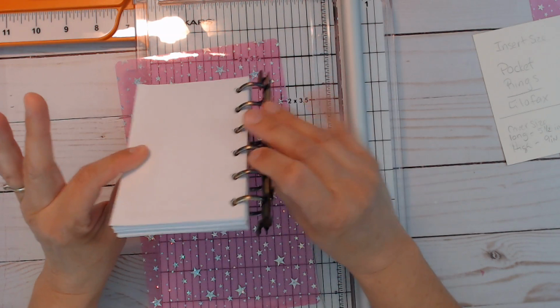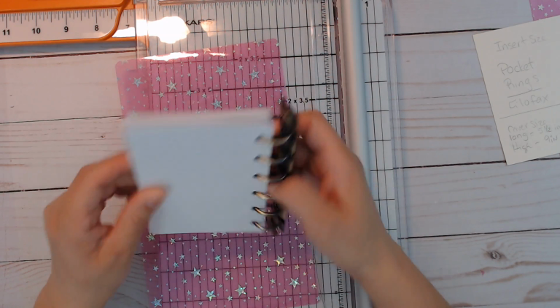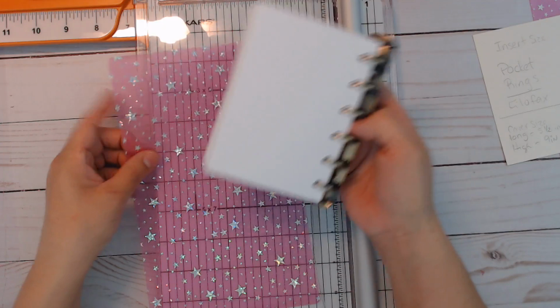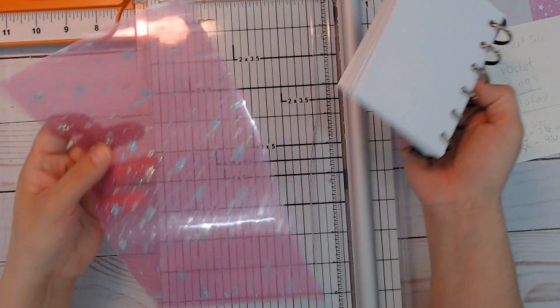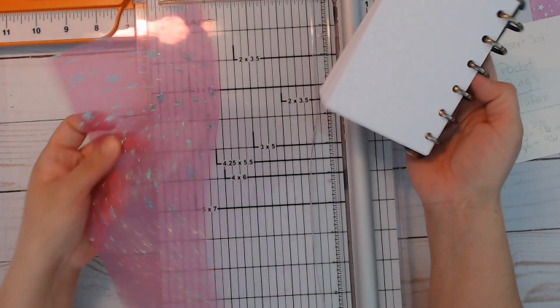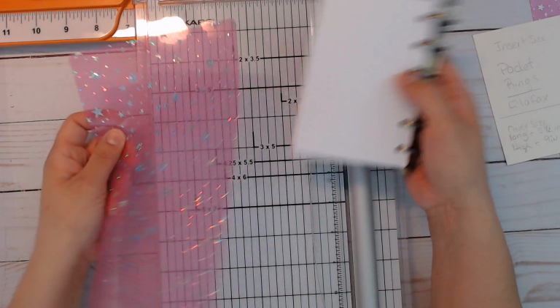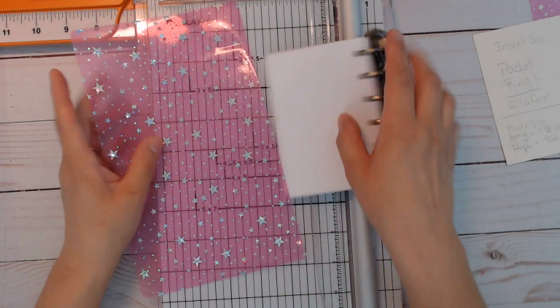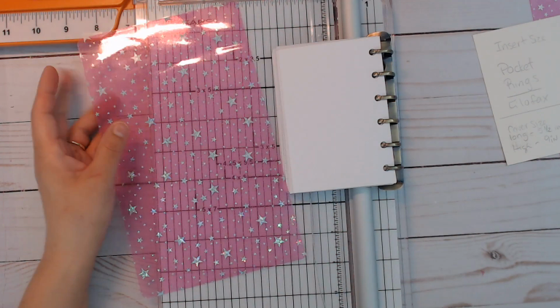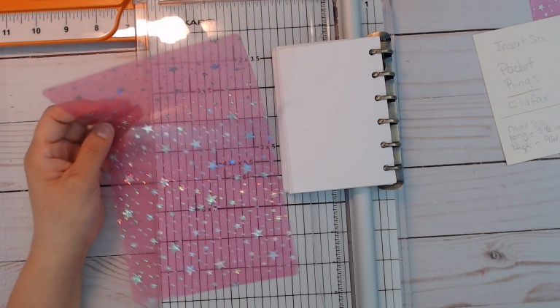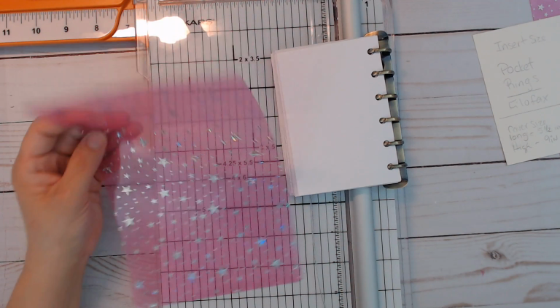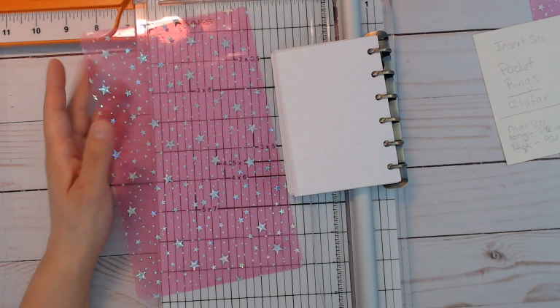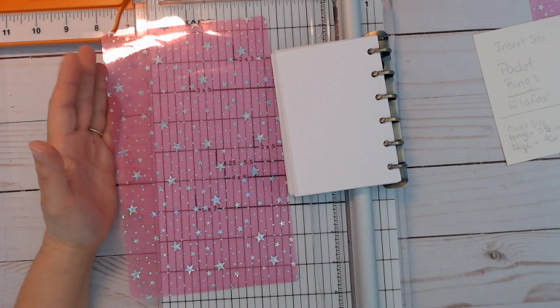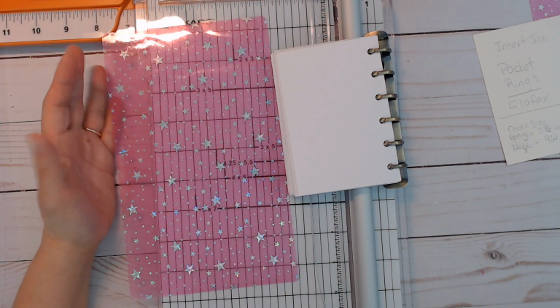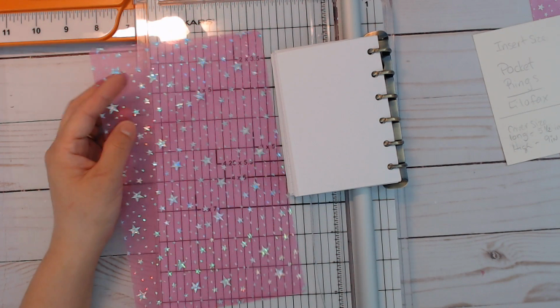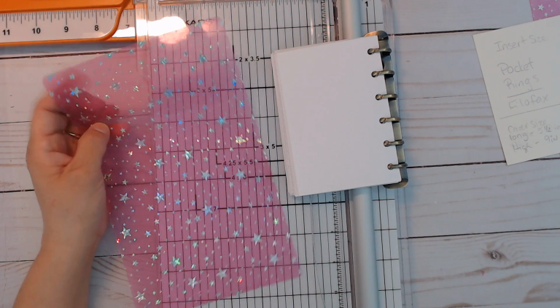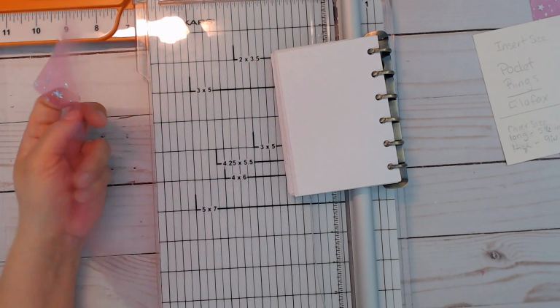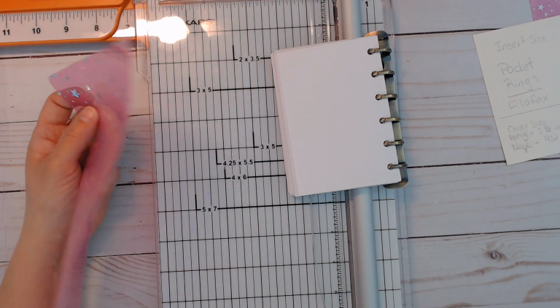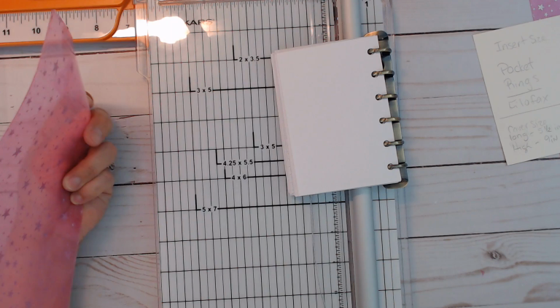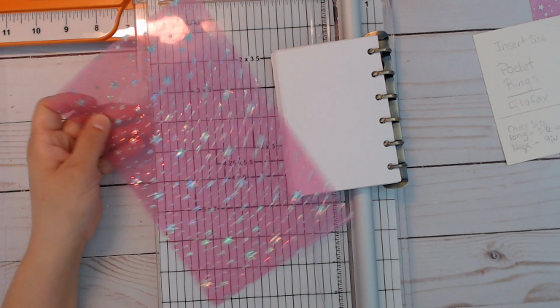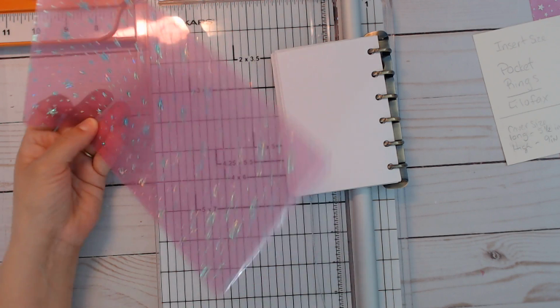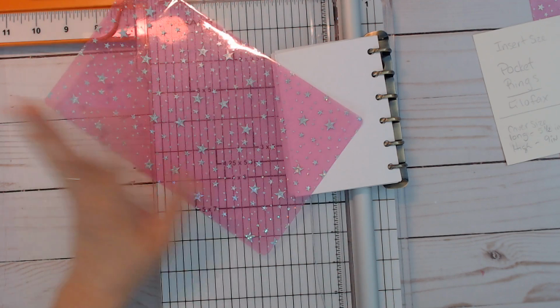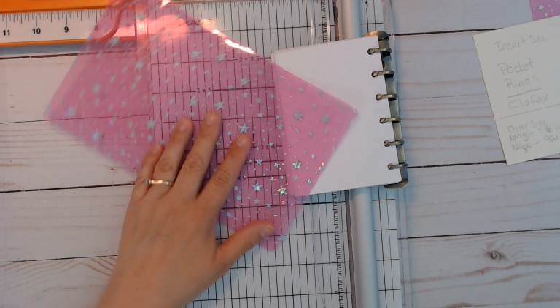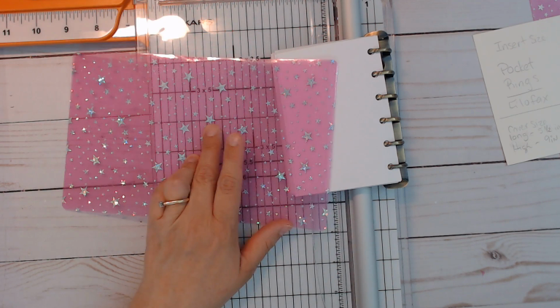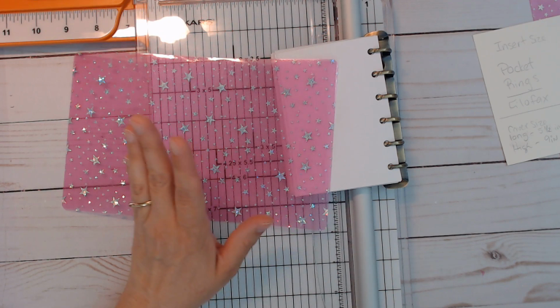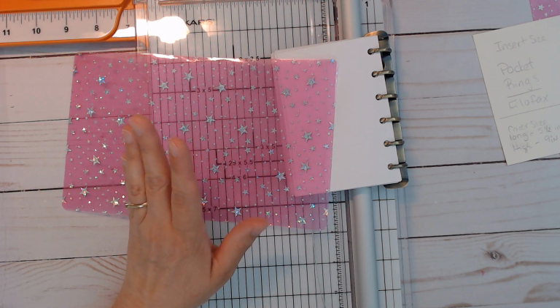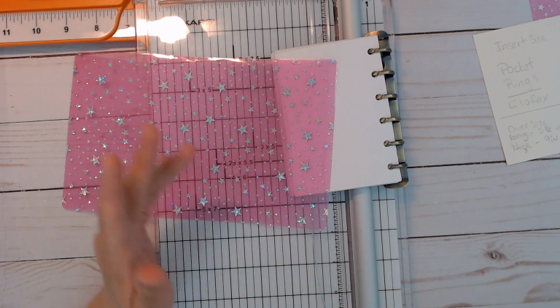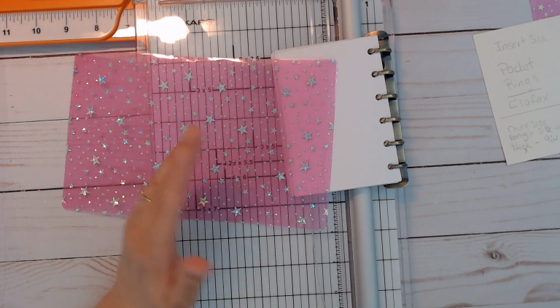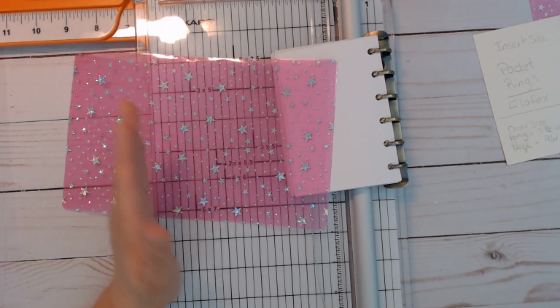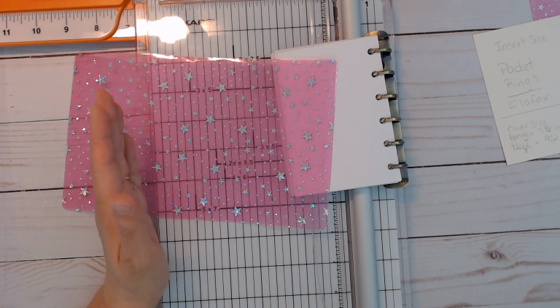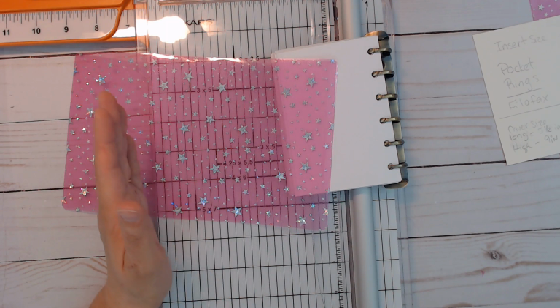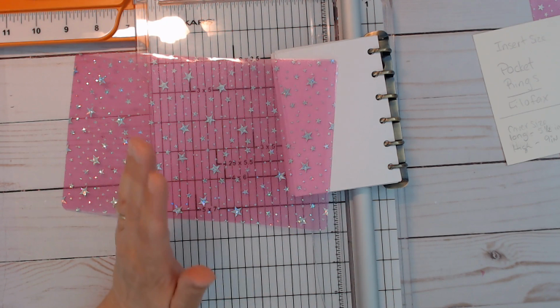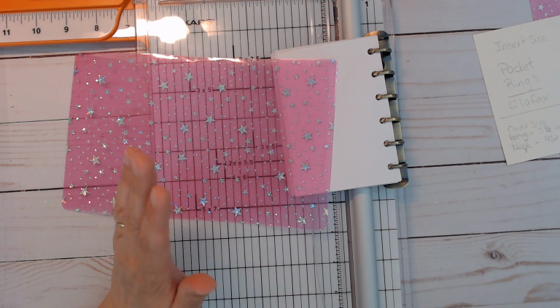I filled it because I didn't know what size to cut my cover, and I couldn't find anyone who actually has a tutorial. I'm making a cover for this, so I'm just going to wing it and try it out.